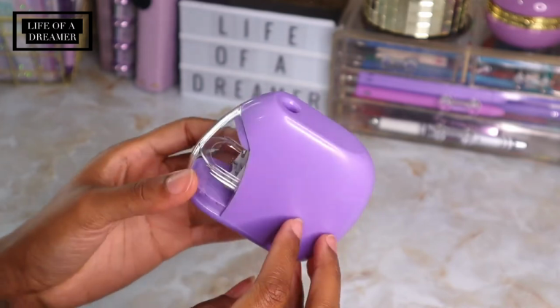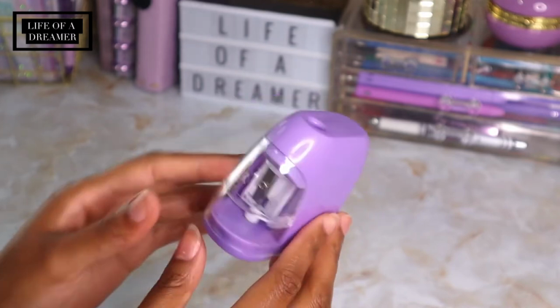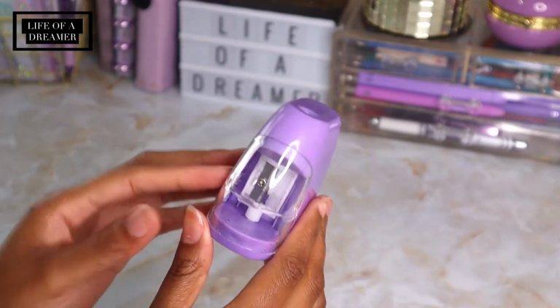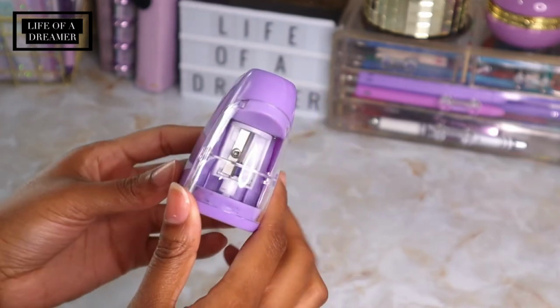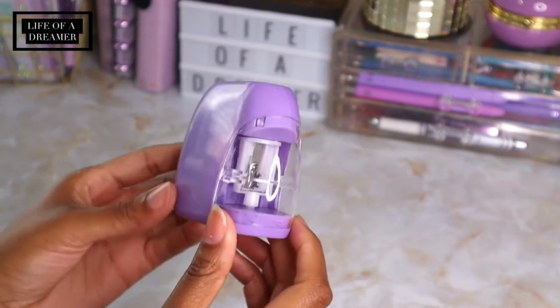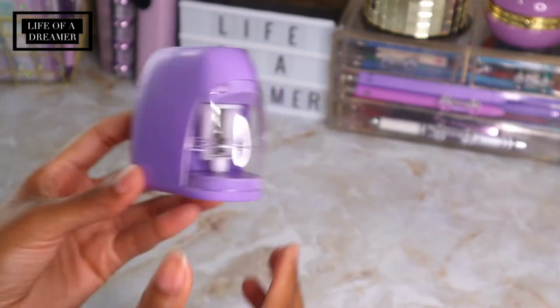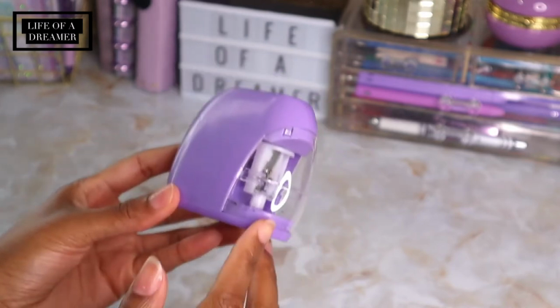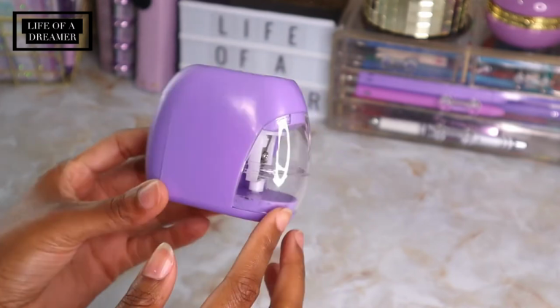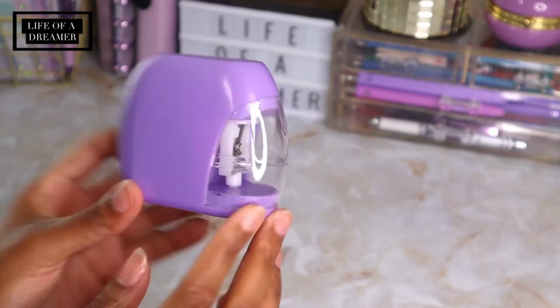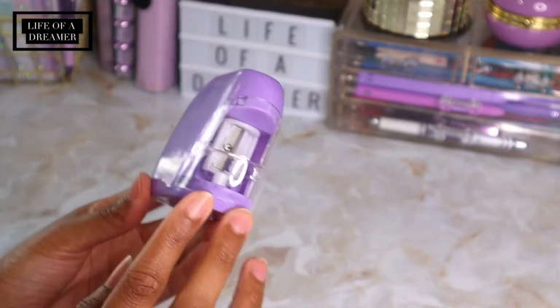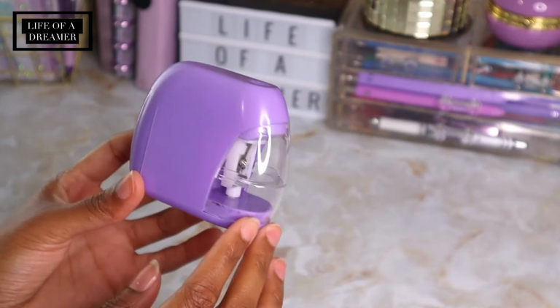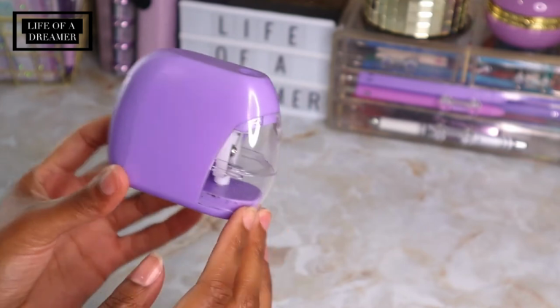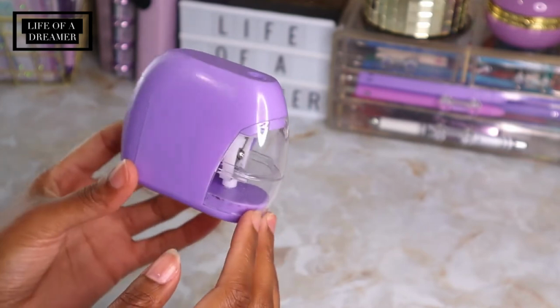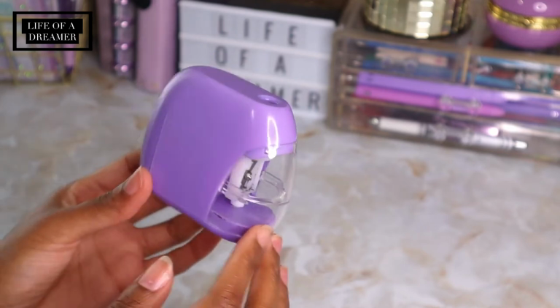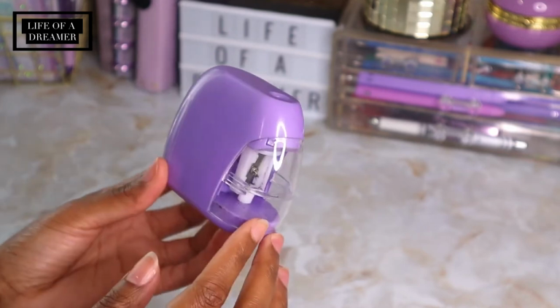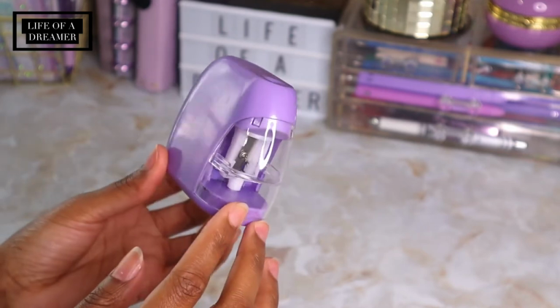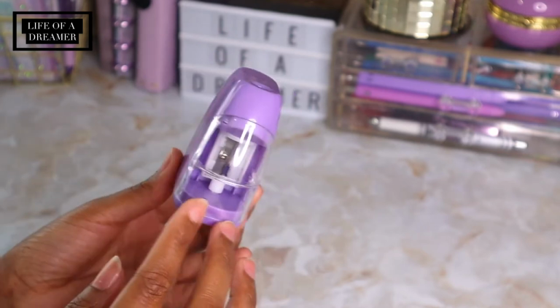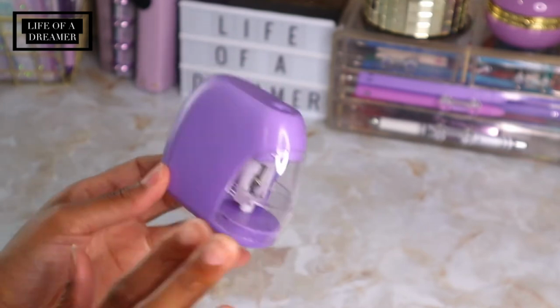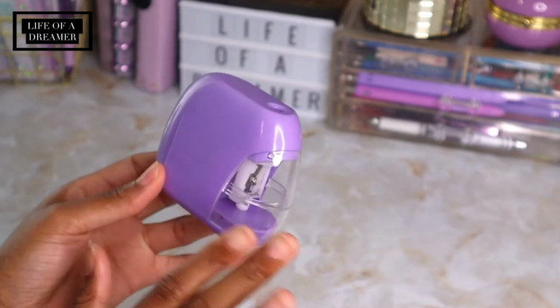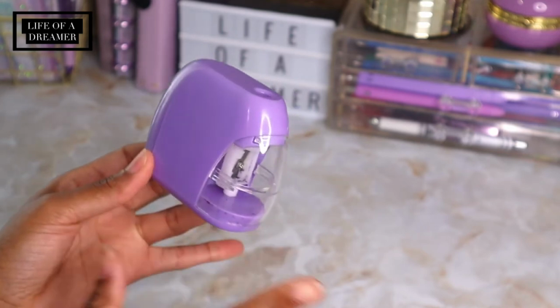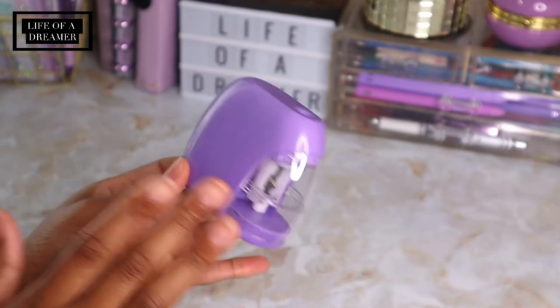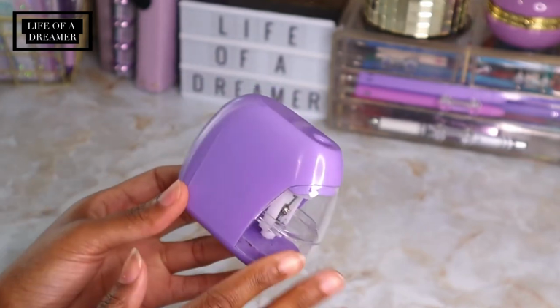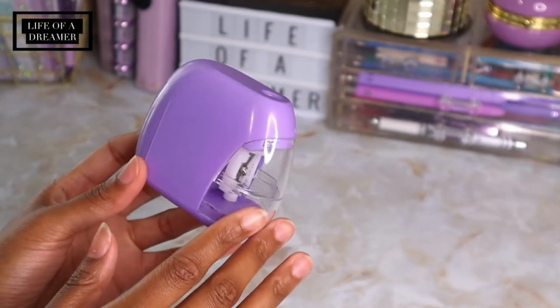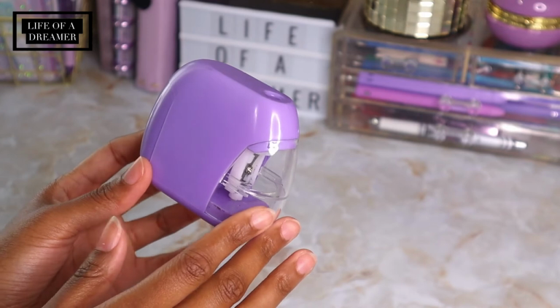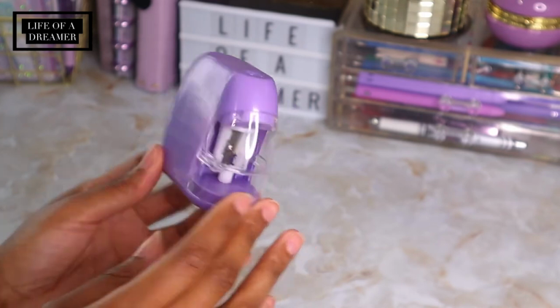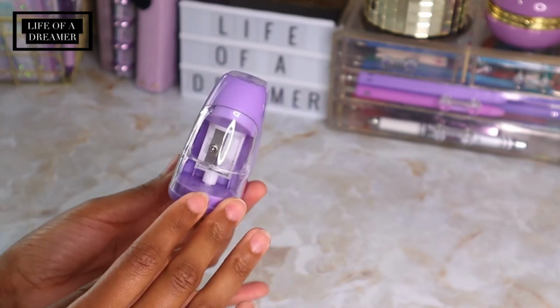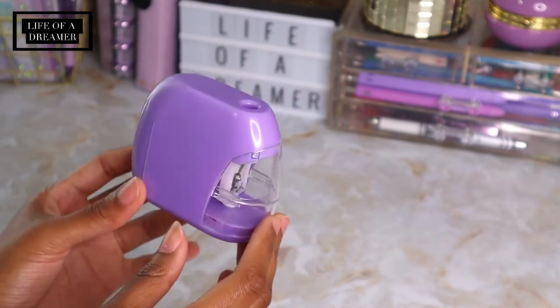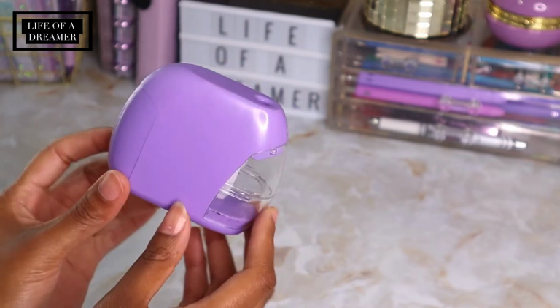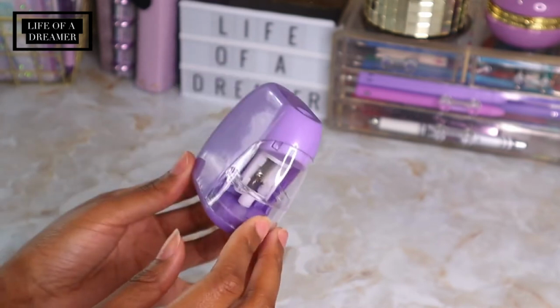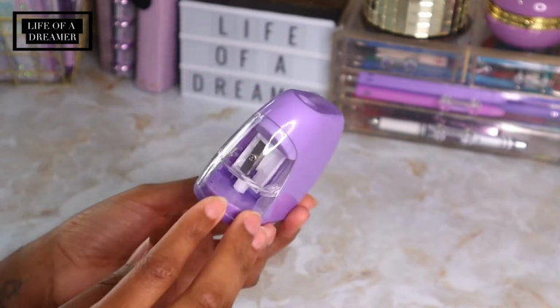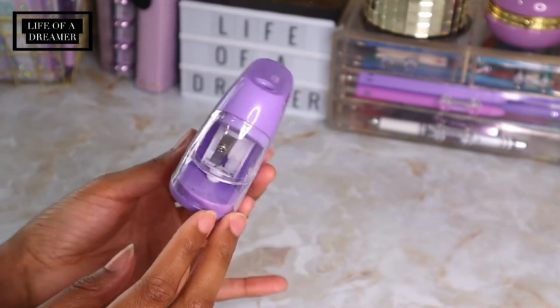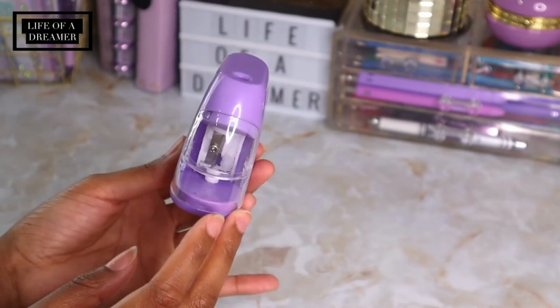First up I got this electric pencil sharpener from Dollar Tree. I have a ton of pencil sharpeners but none of them are electric and this was a dollar so I thought I'd try it out. It's not the most high powered pencil sharpener but it does the job, and it's purple so I had to get it.